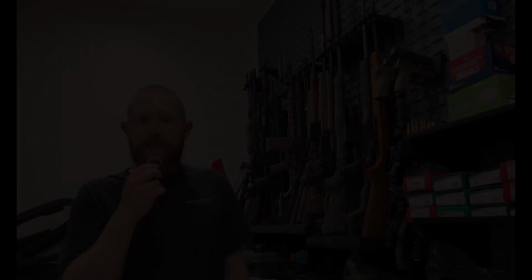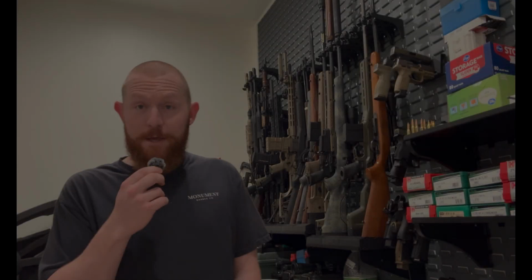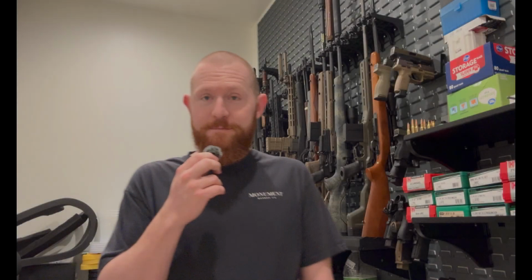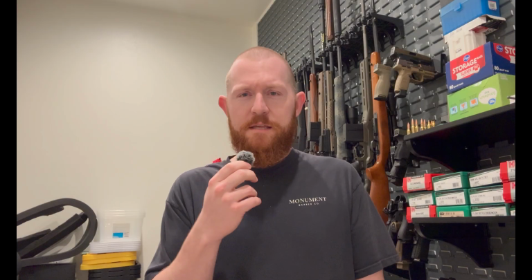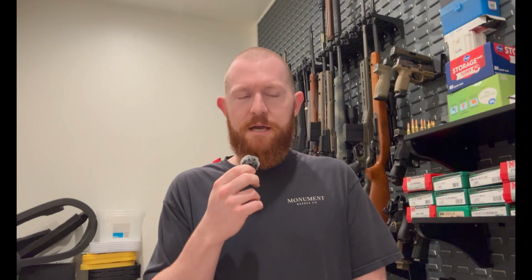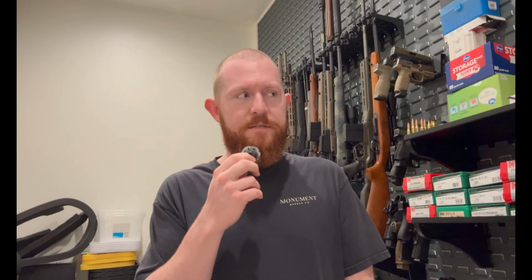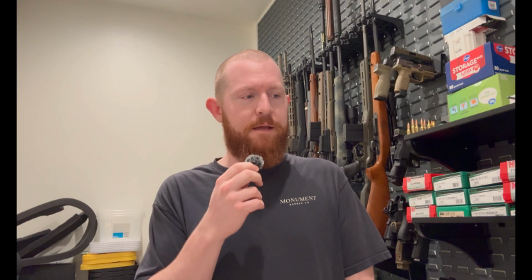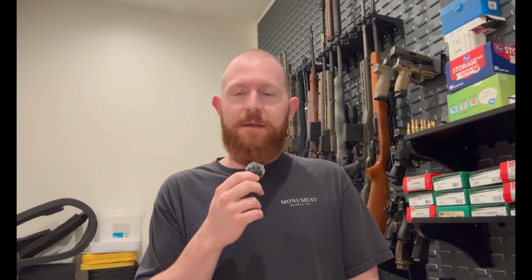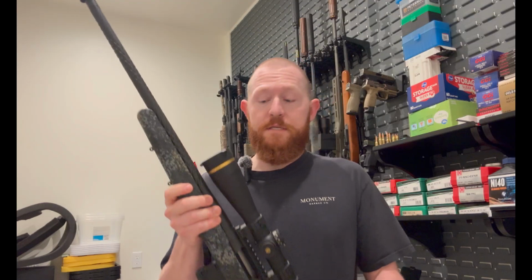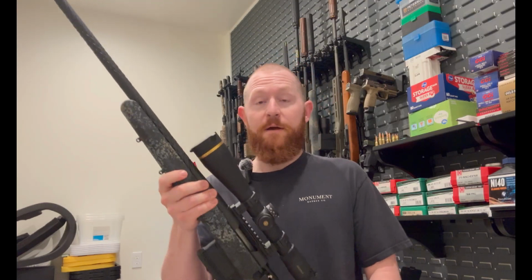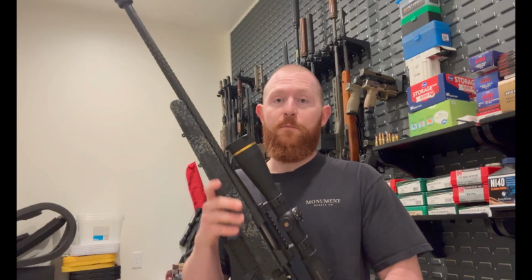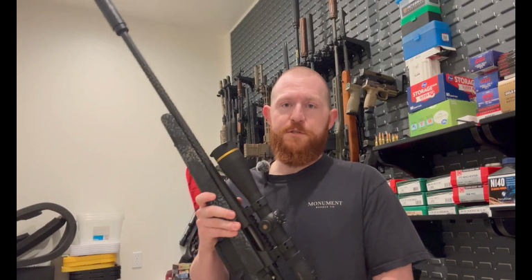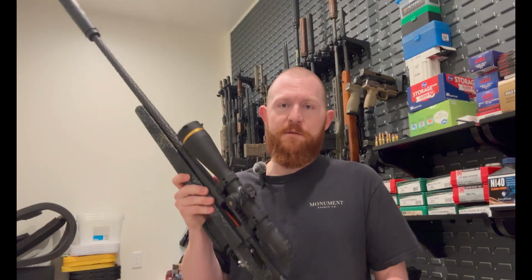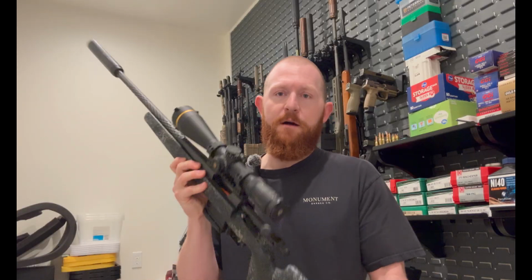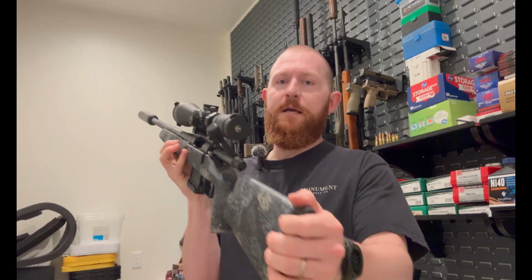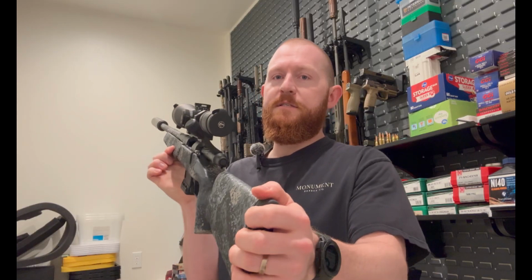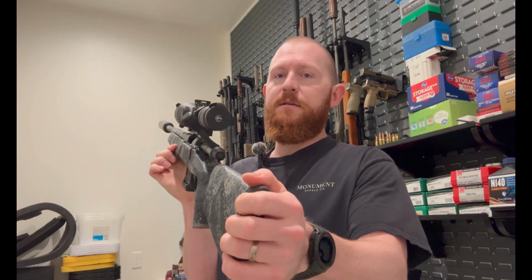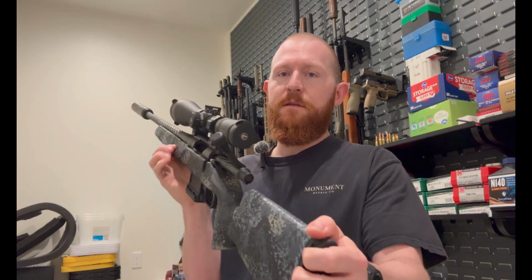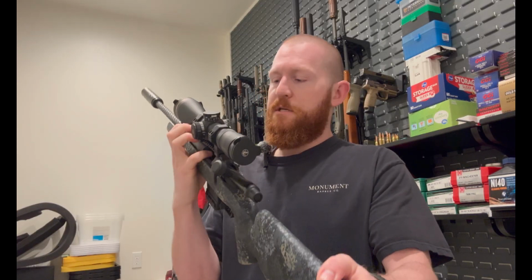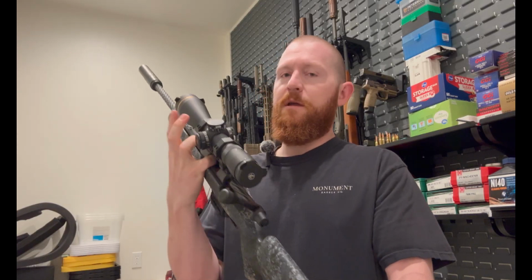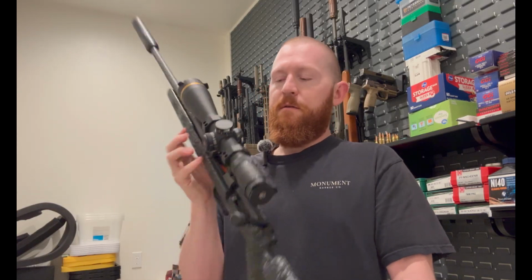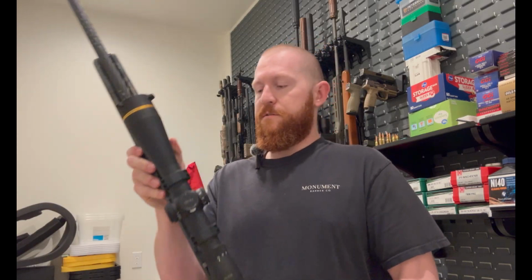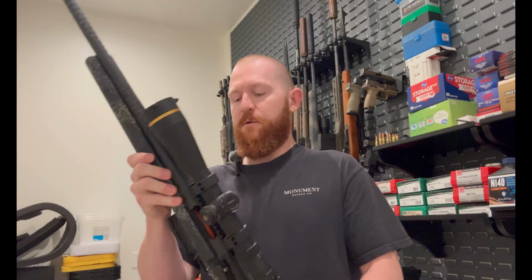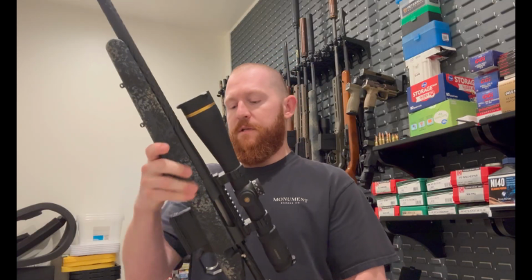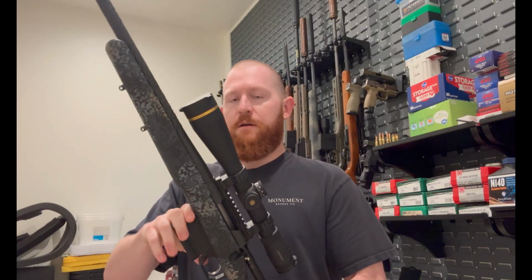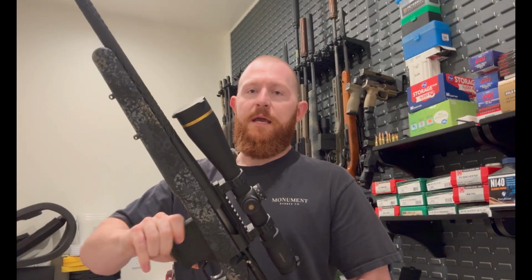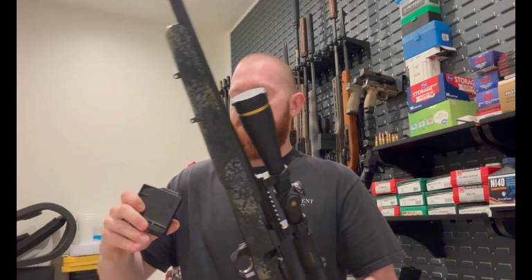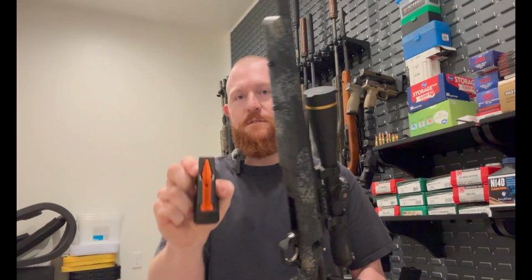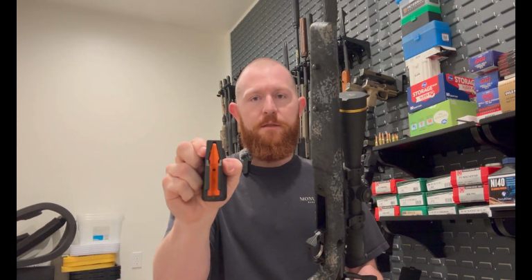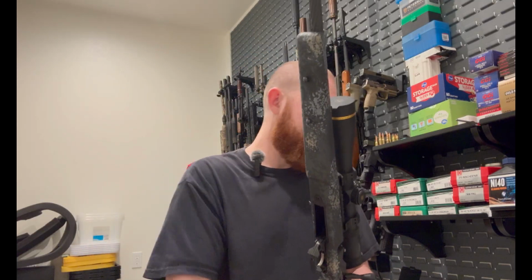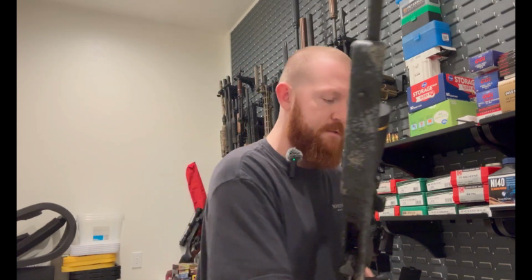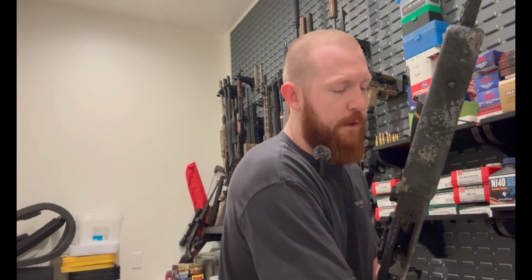Well hello! We're doing the 25 Creedmoor, so just for everybody on the internet, you can see there is nothing in the chamber there. Fingers in the chamber to prove that it's clear. And there is of course nothing in the magazine — there's the yellow follower.